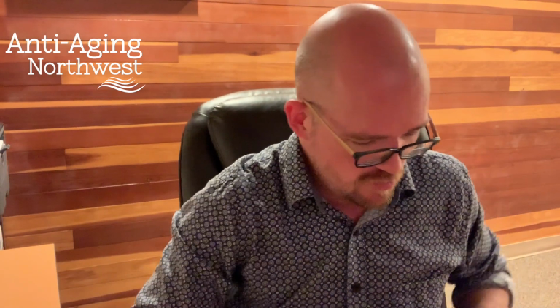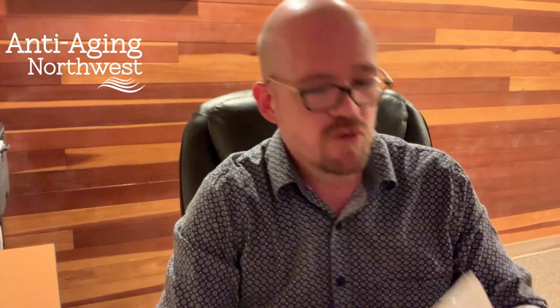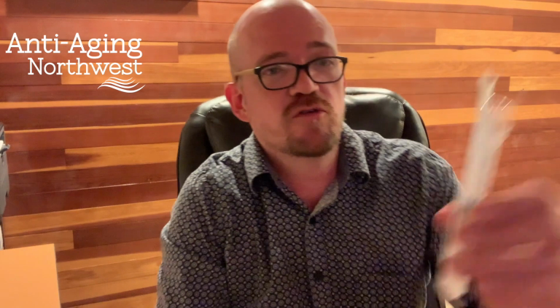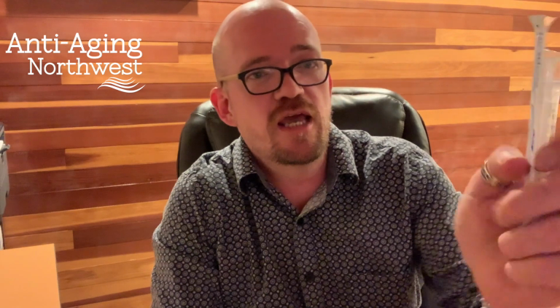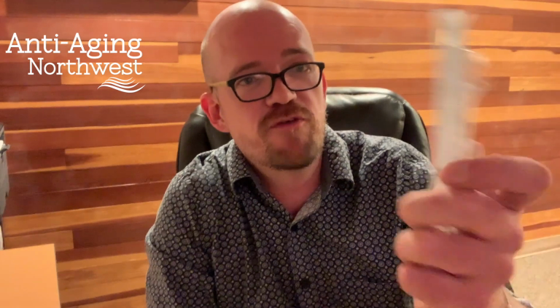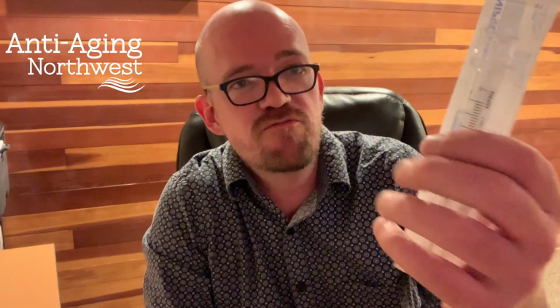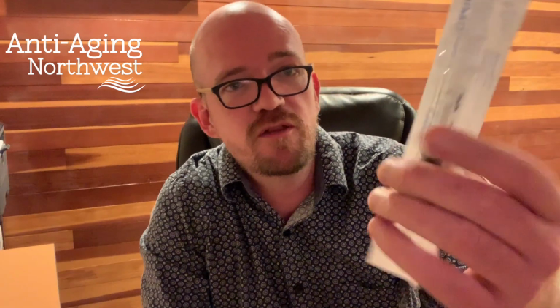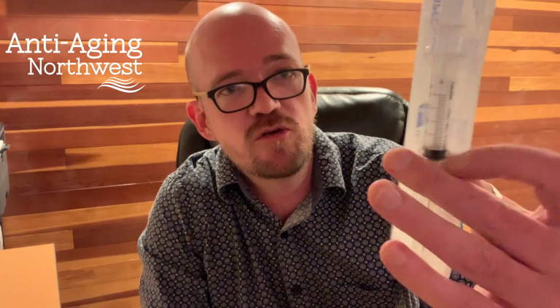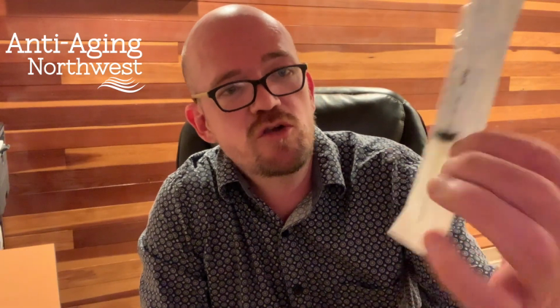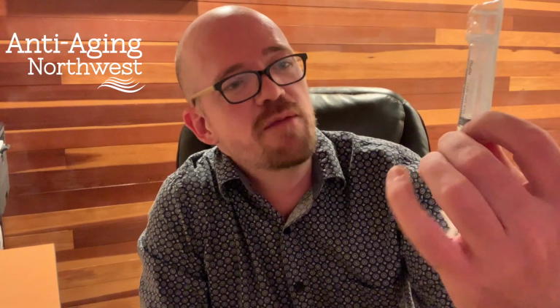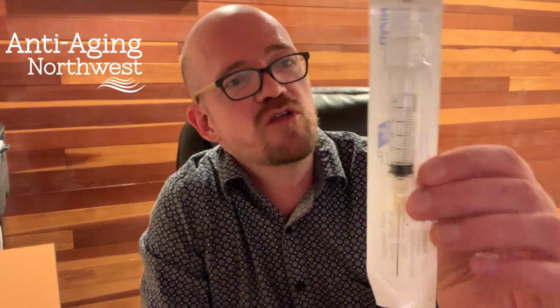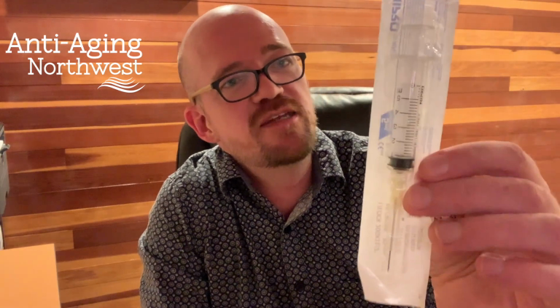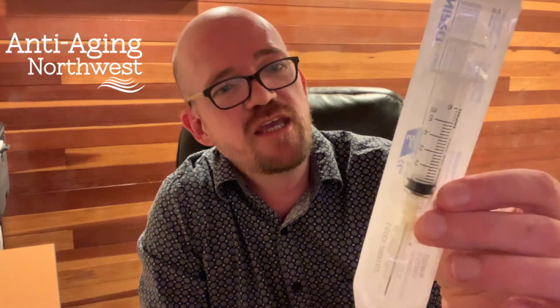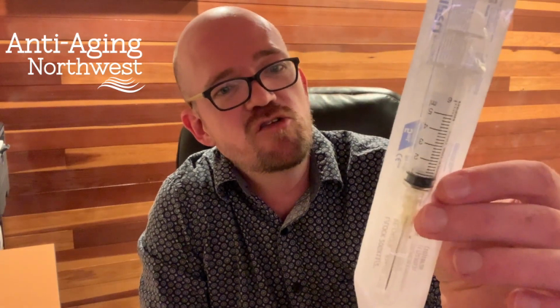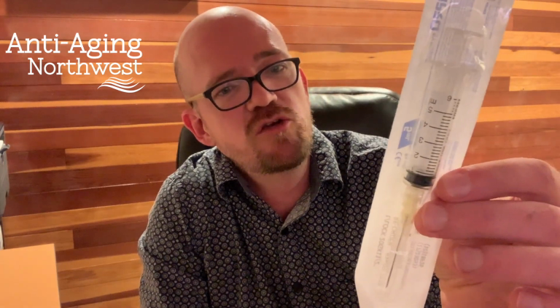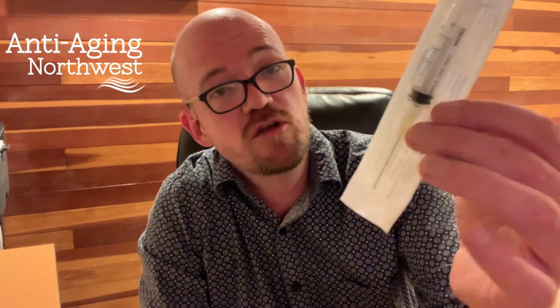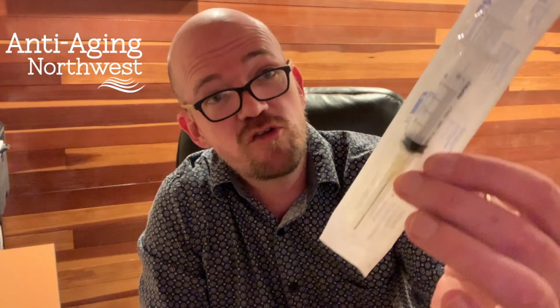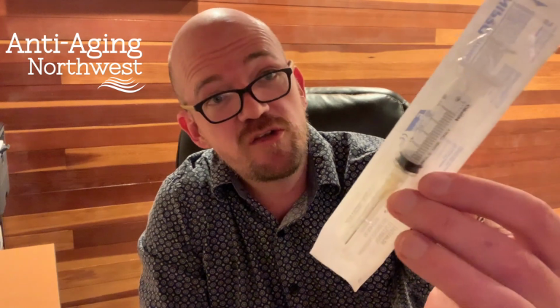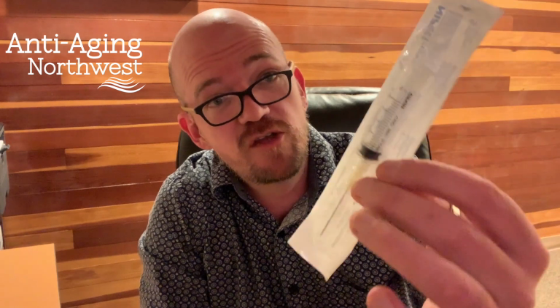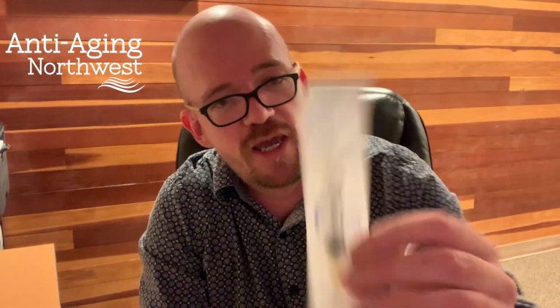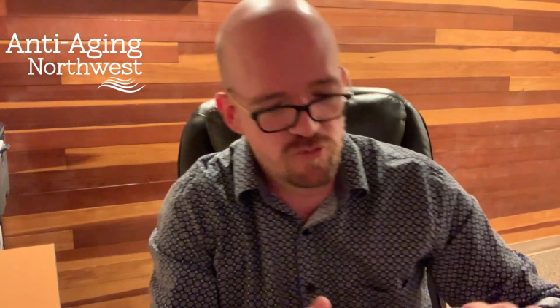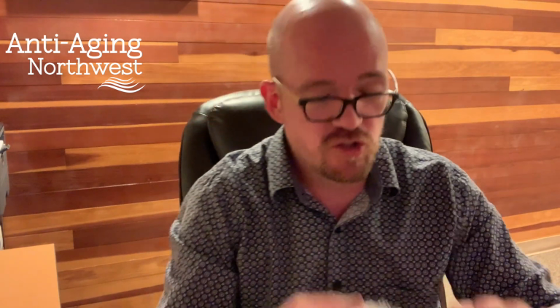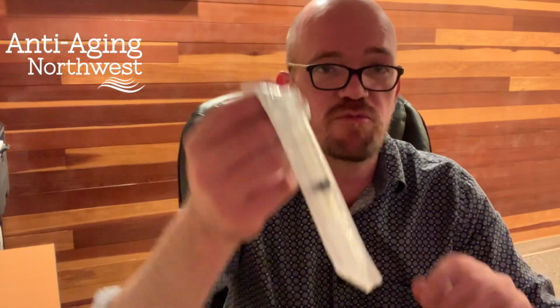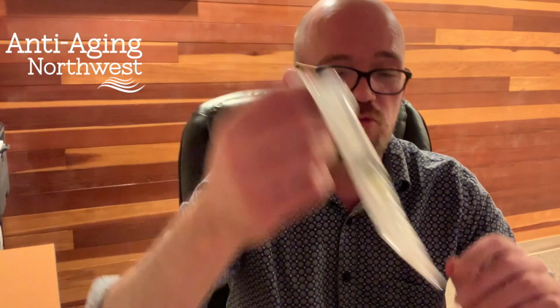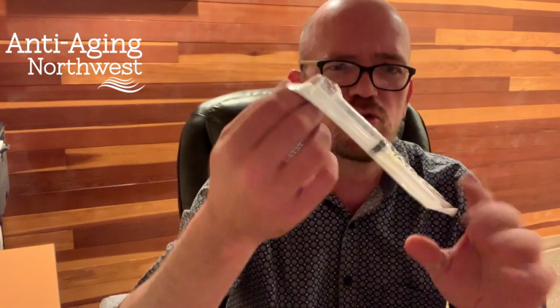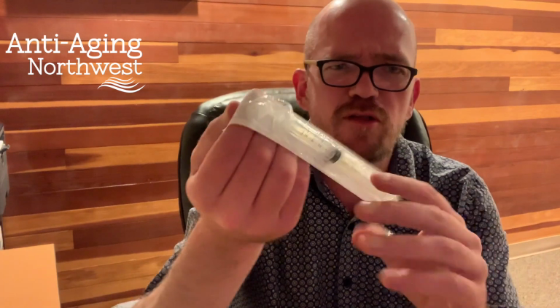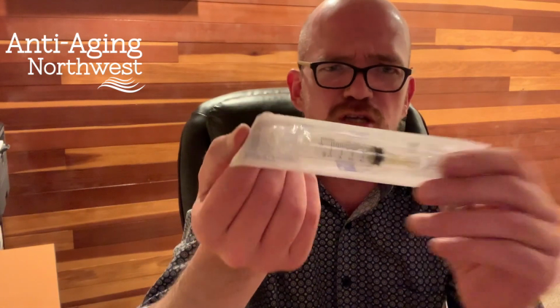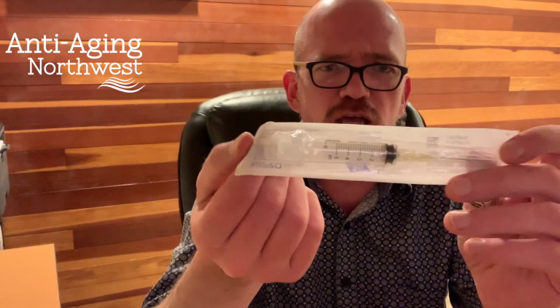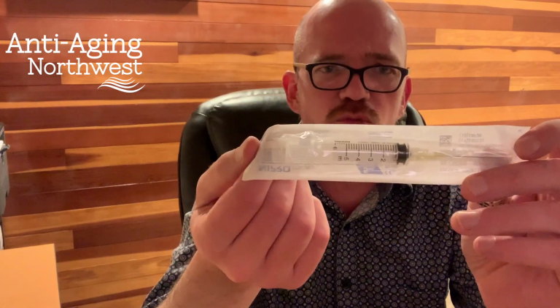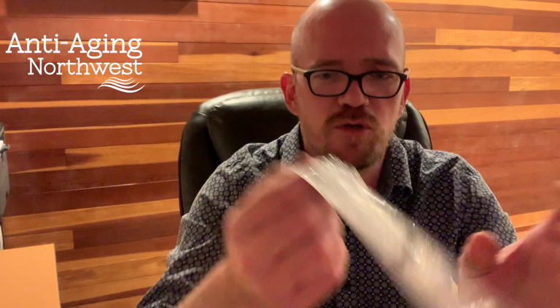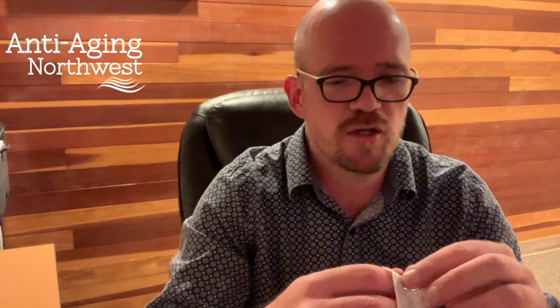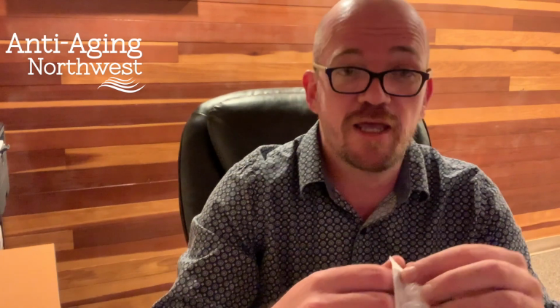You'll also need a 5 milliliter 18 gauge syringe. You should have received these in your package — you should have probably three of these. They're the ones that look scary and don't want to go in your leg.